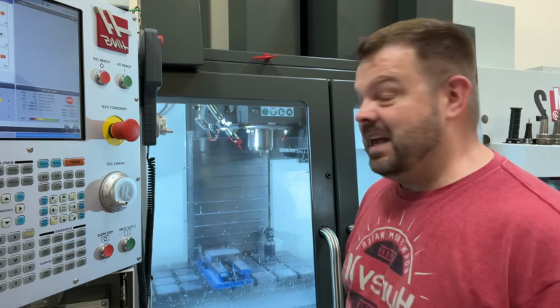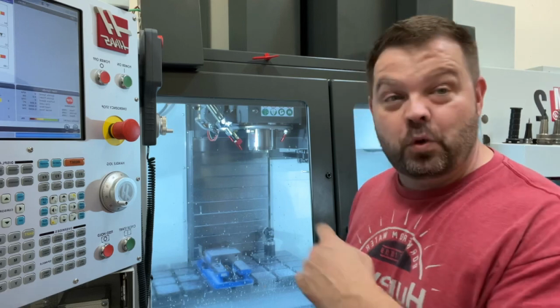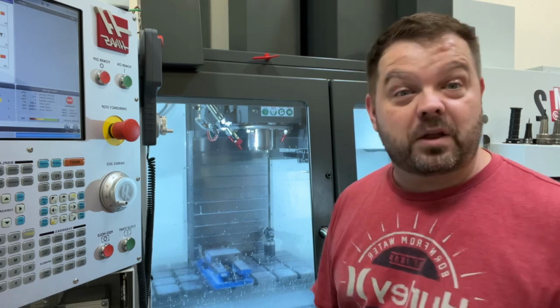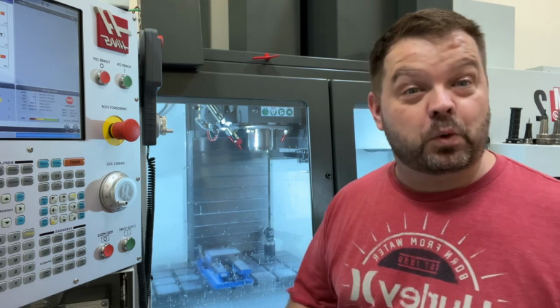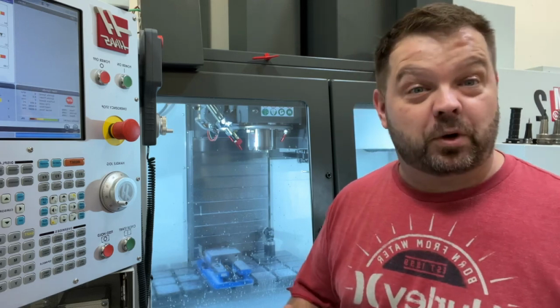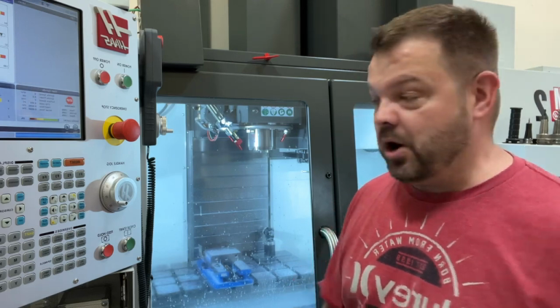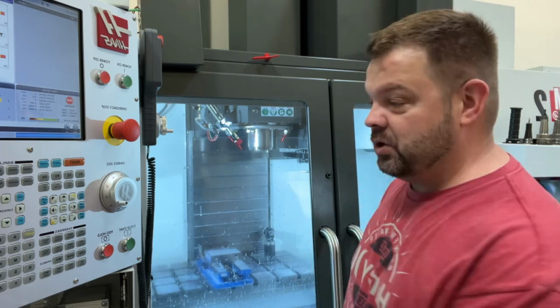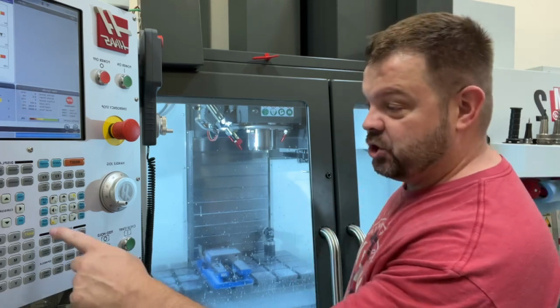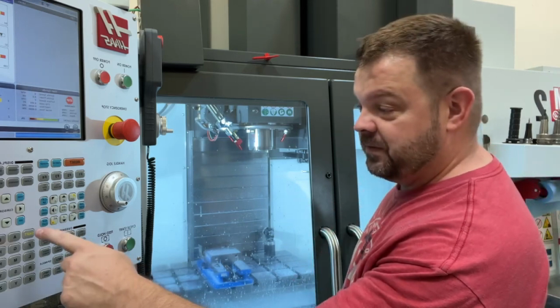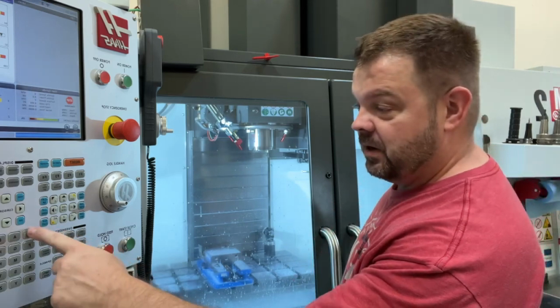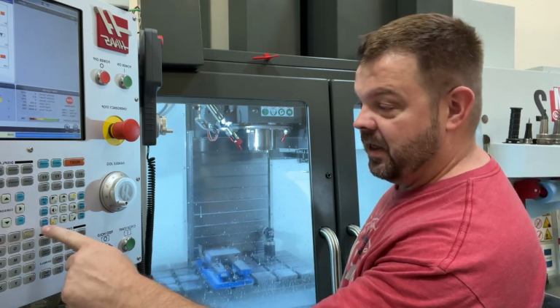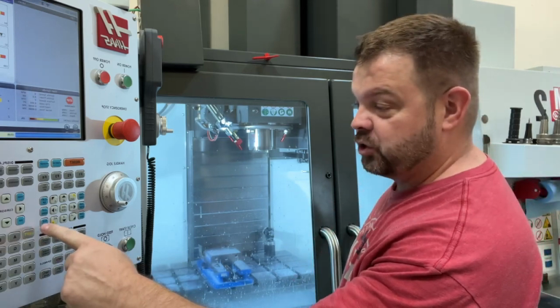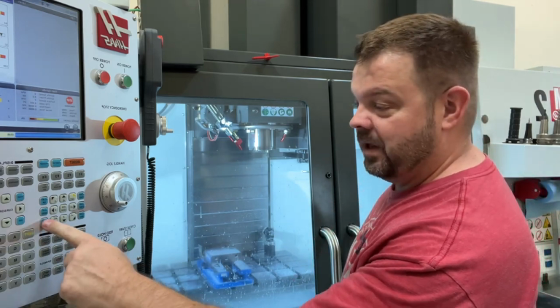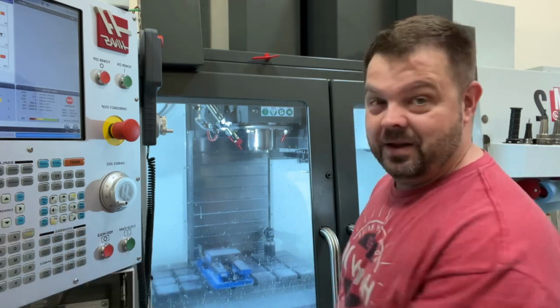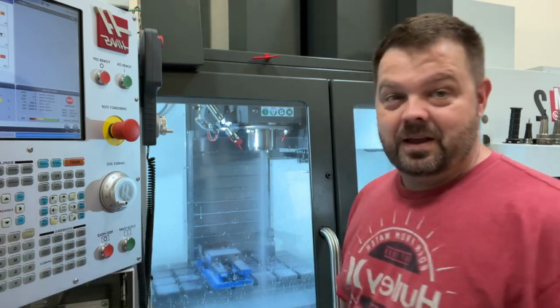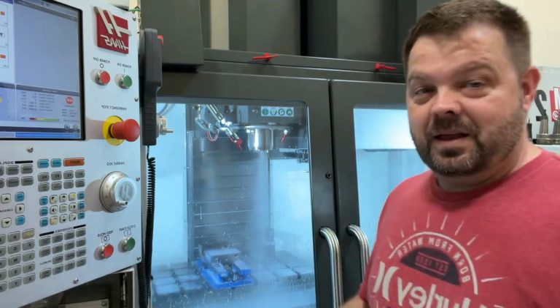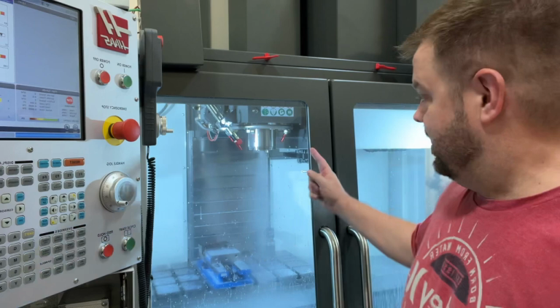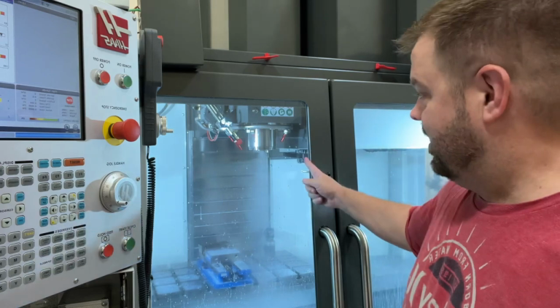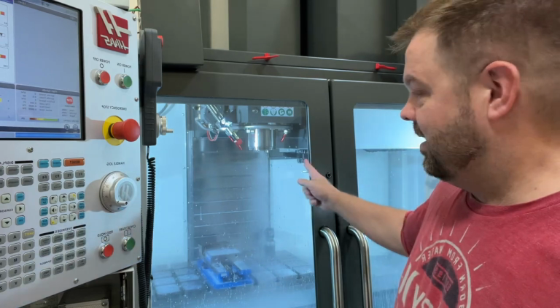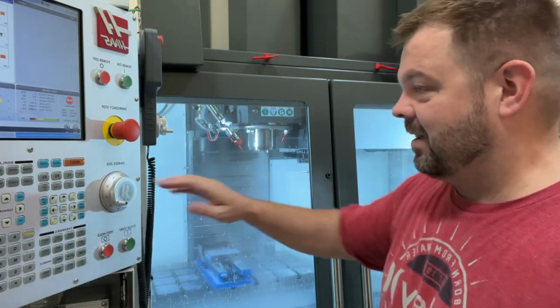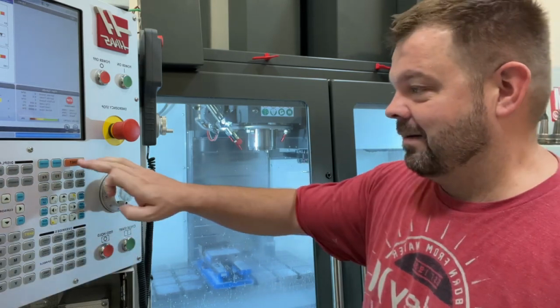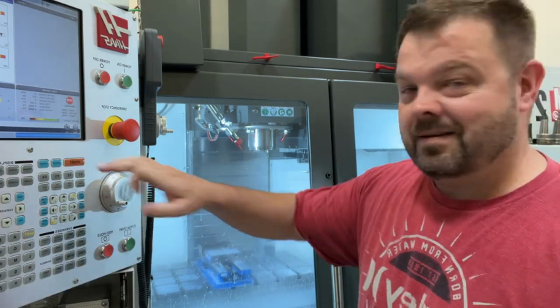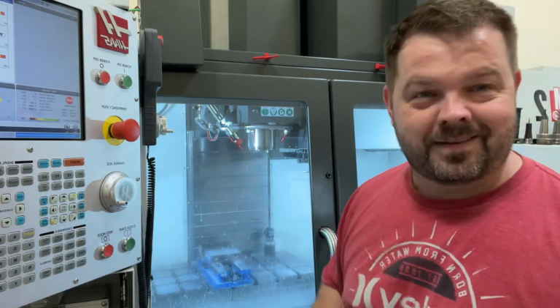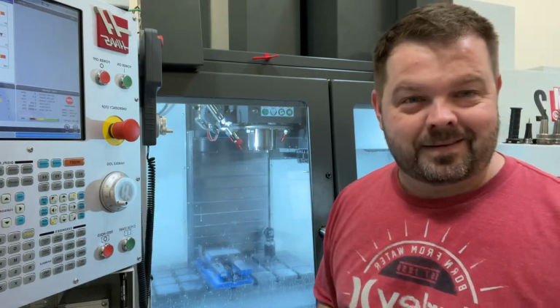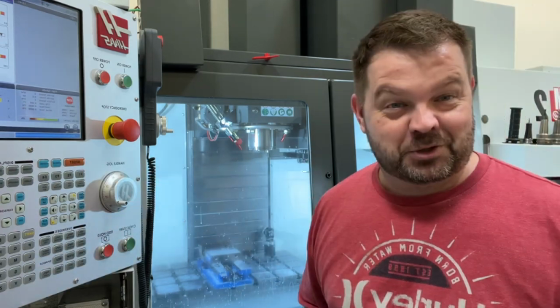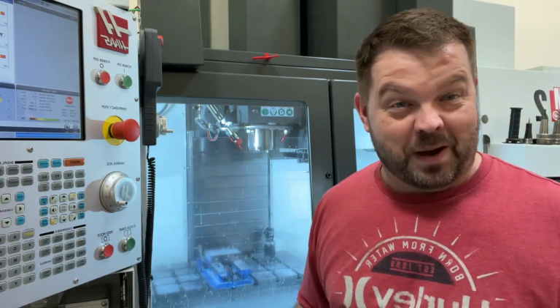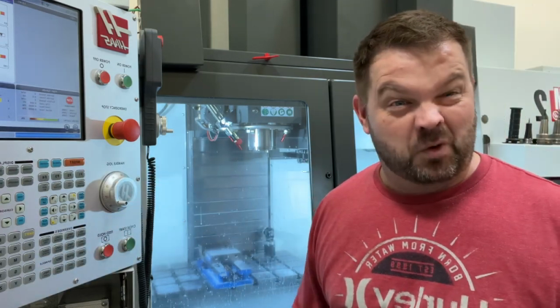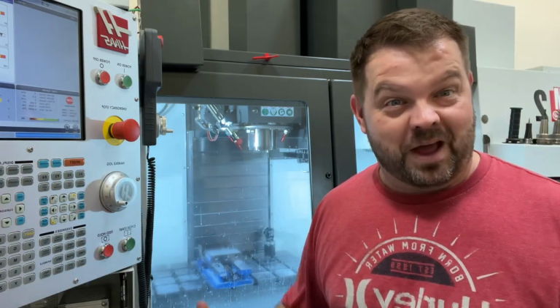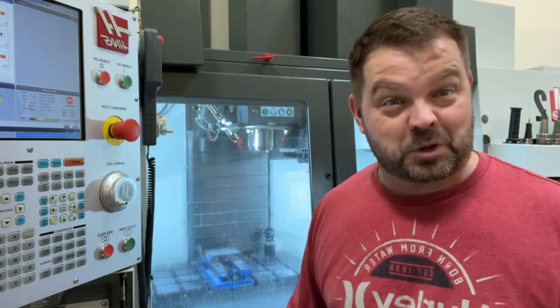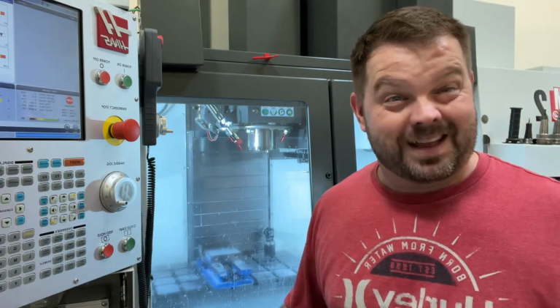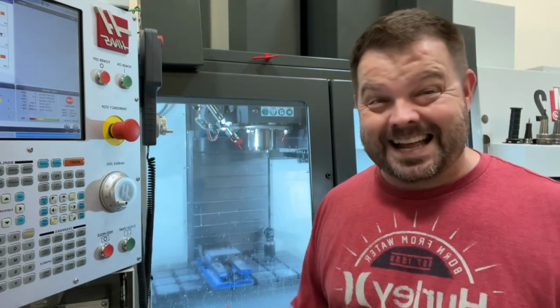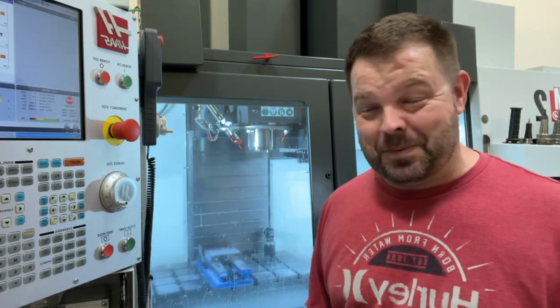If you want through spindle air, you just hit shift and then aux coolant. Sorry about that if you were wearing headphones, but it's that simple.